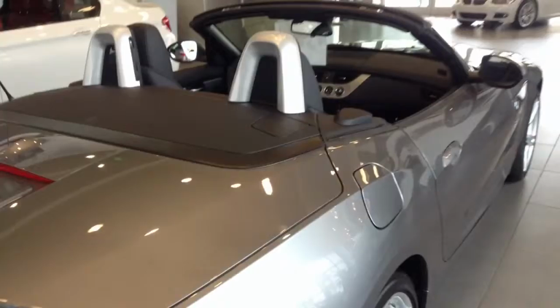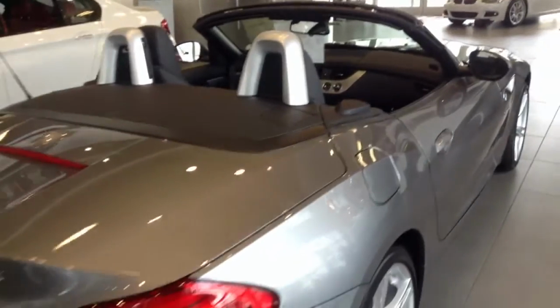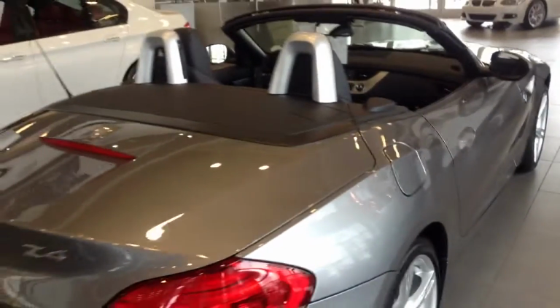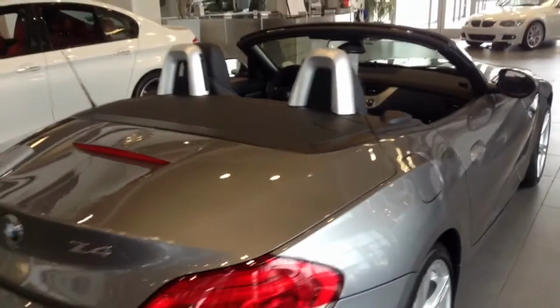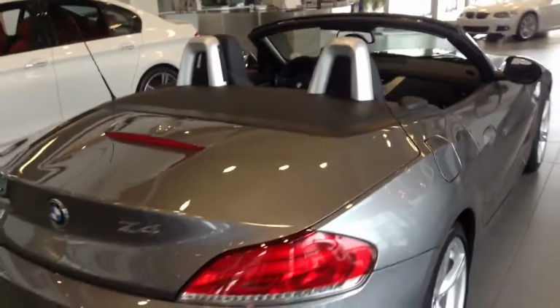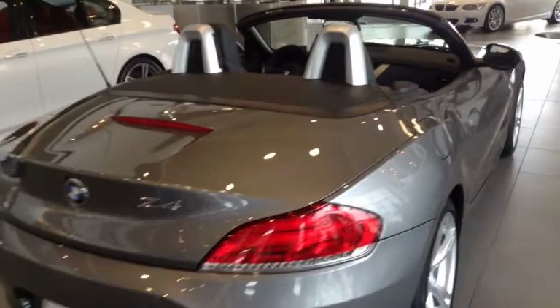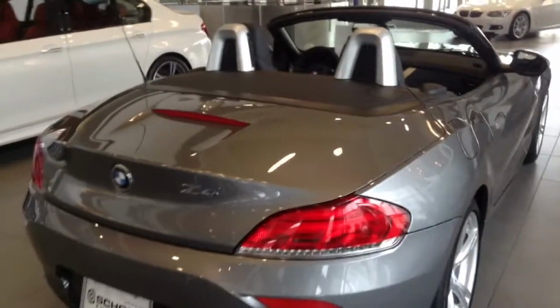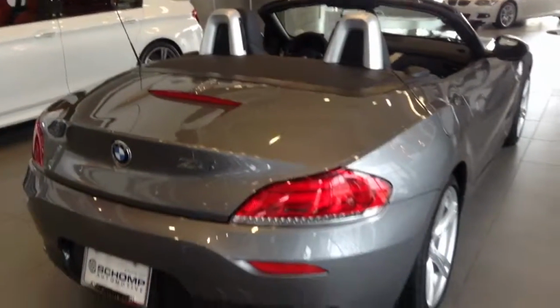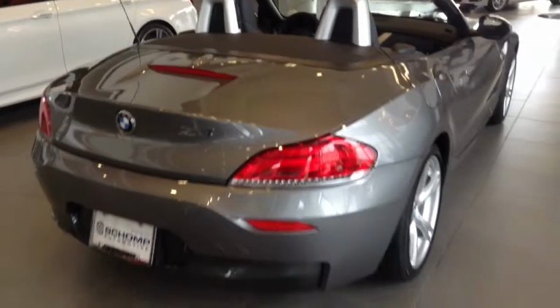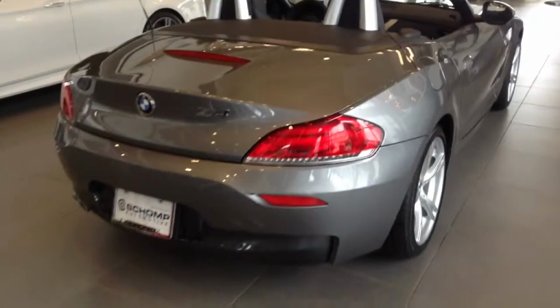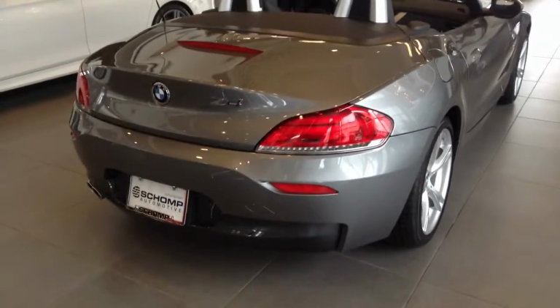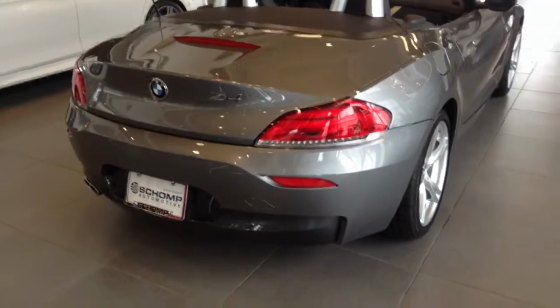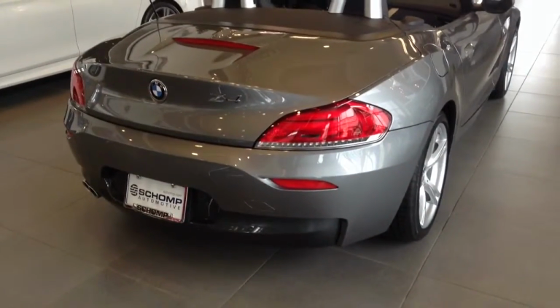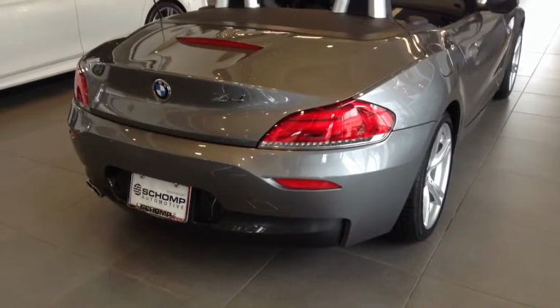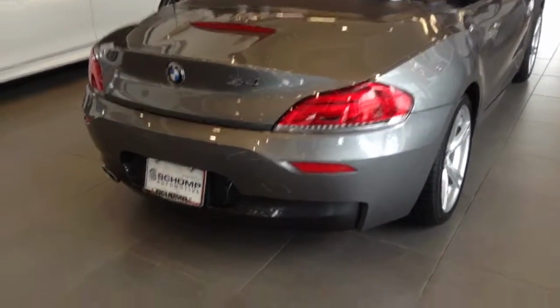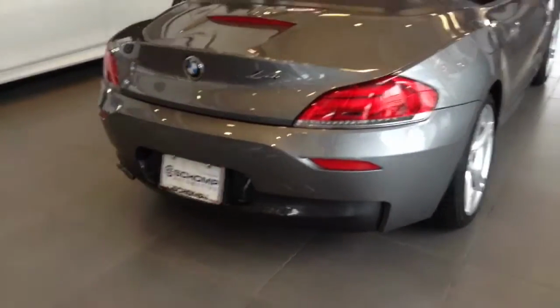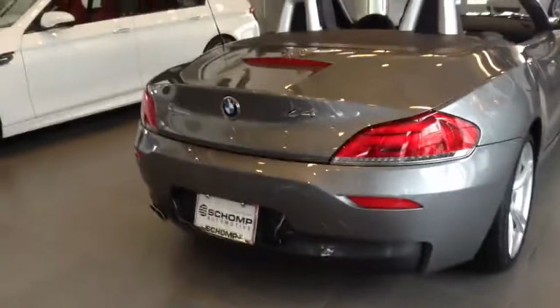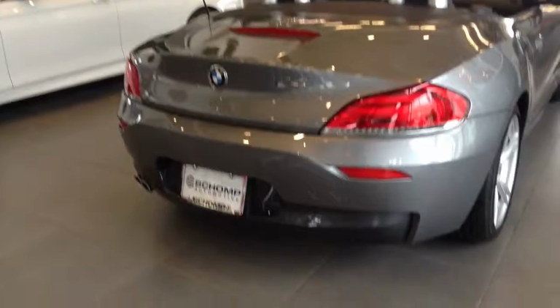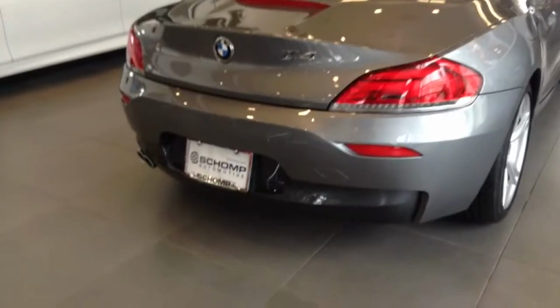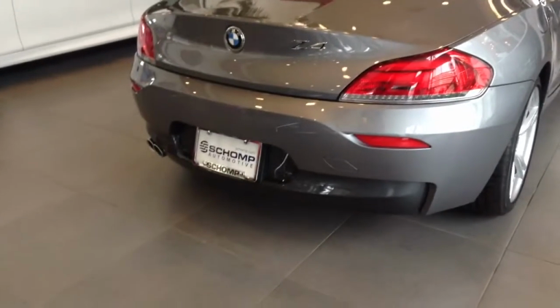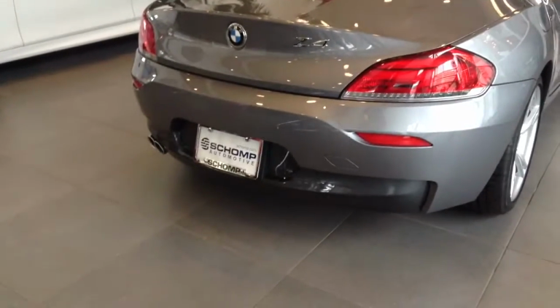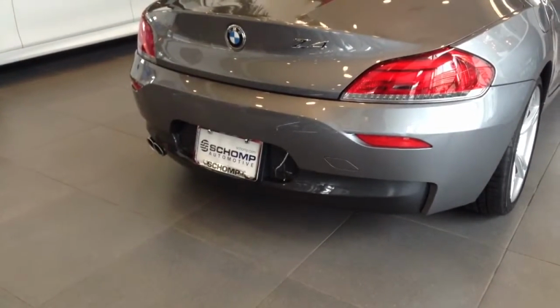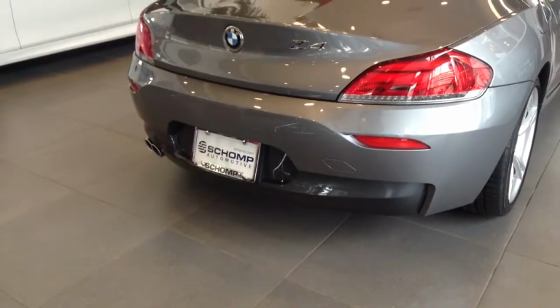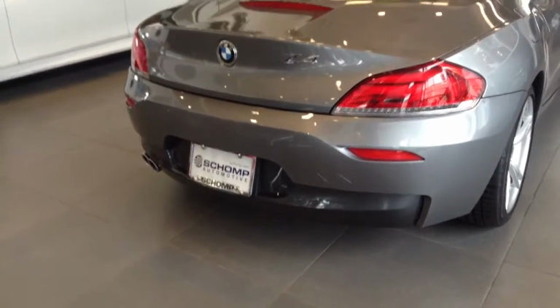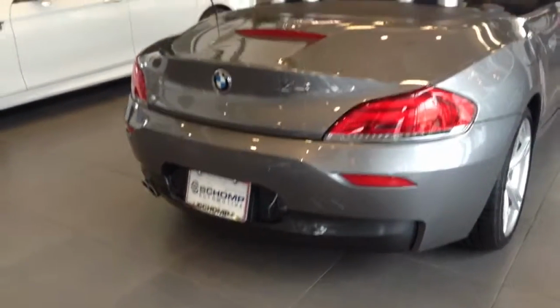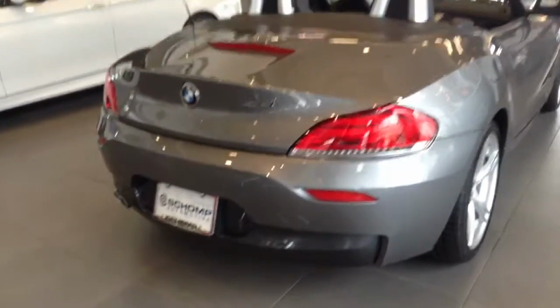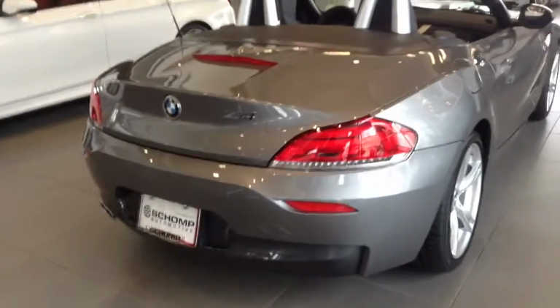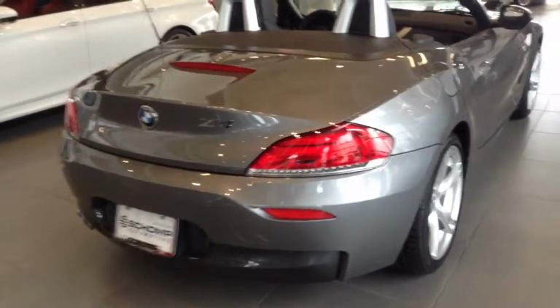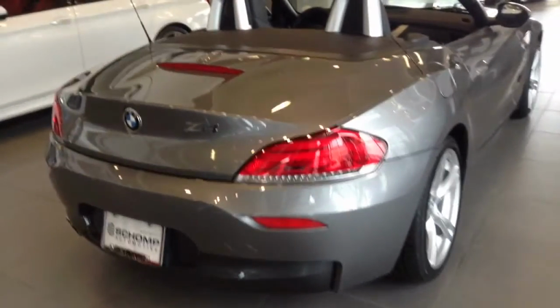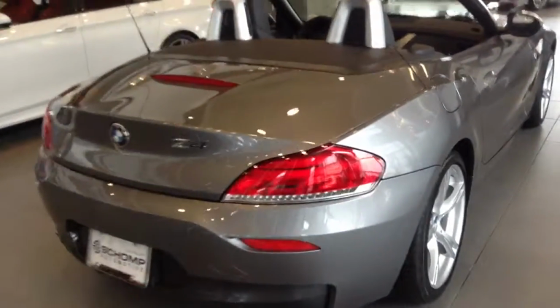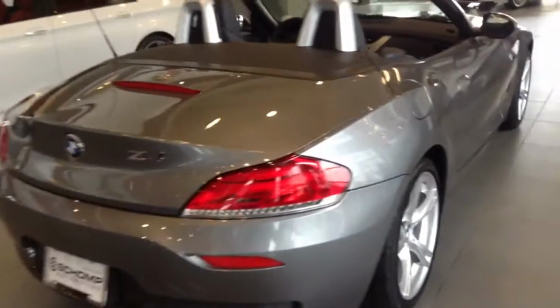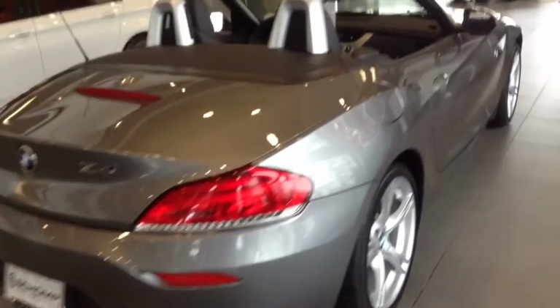It's also got the cold weather package, so heated steering wheel, heated front seats, and everything like that. As you can see, a little bit more aggressive tail, and it's also got the LED adaptive brake light.